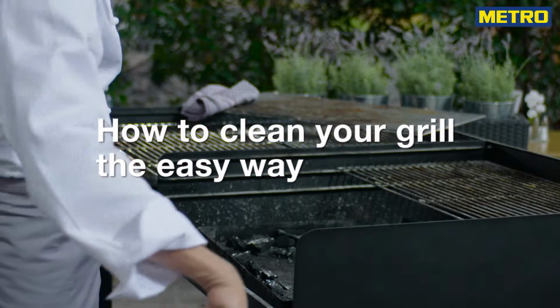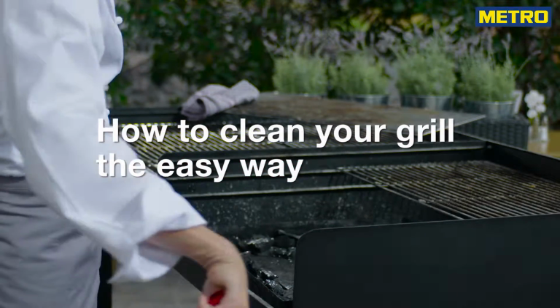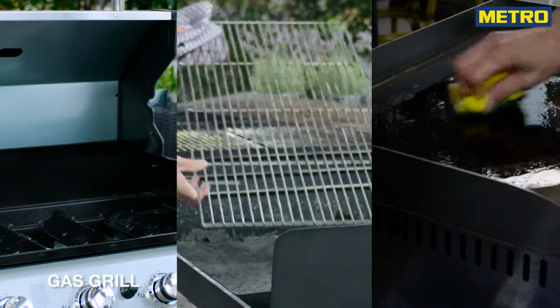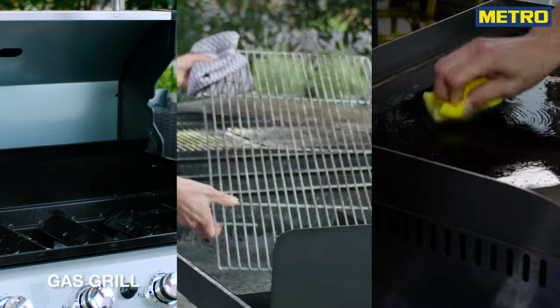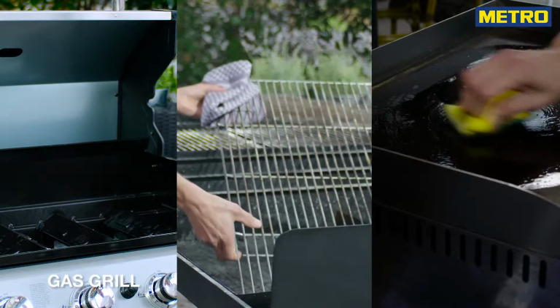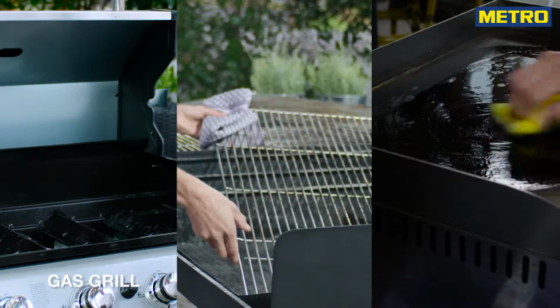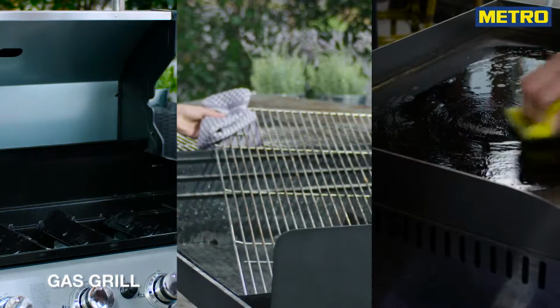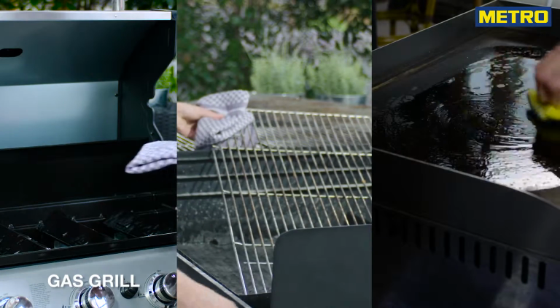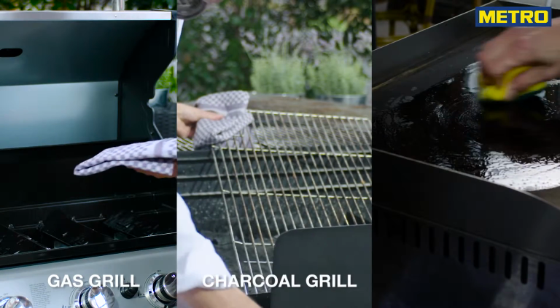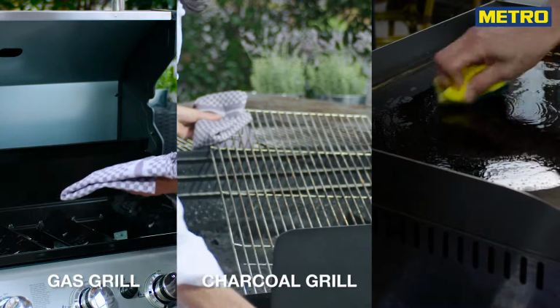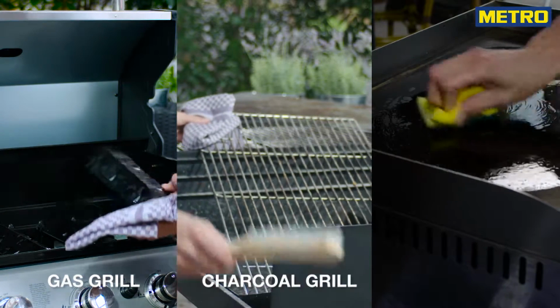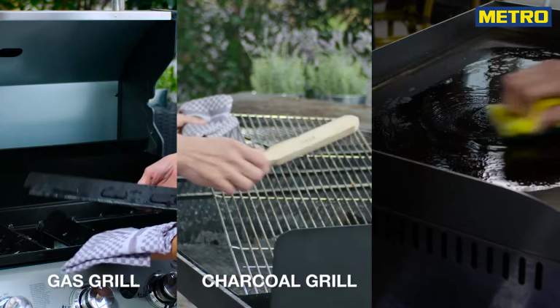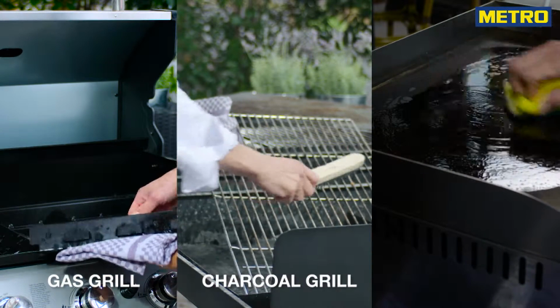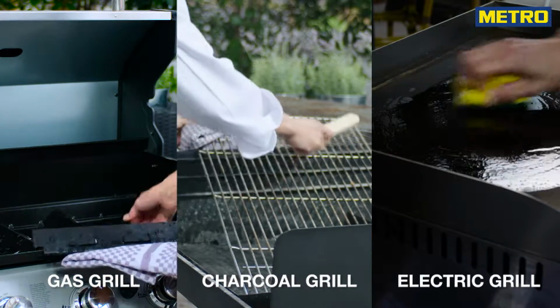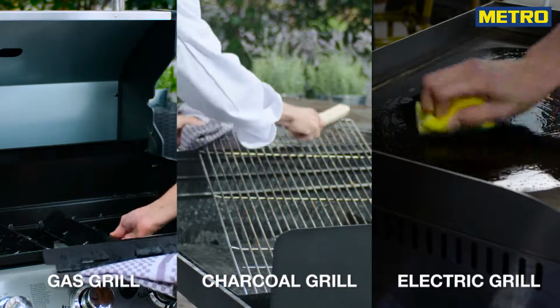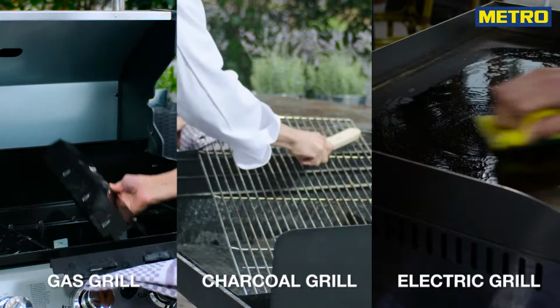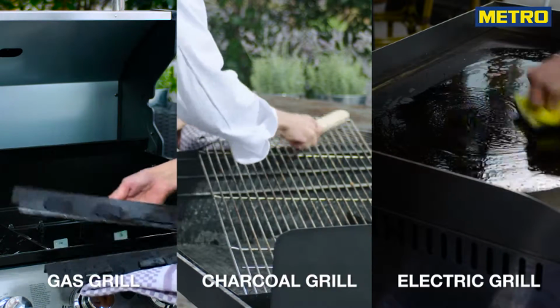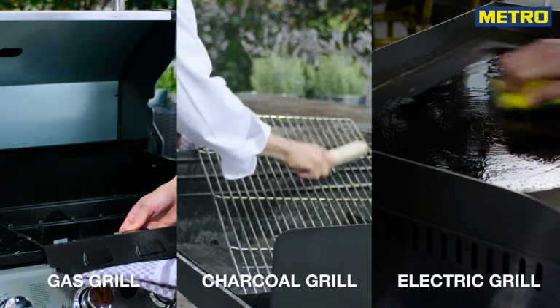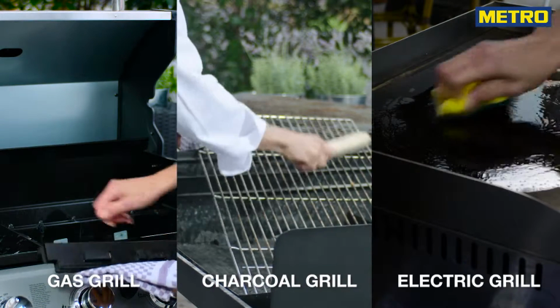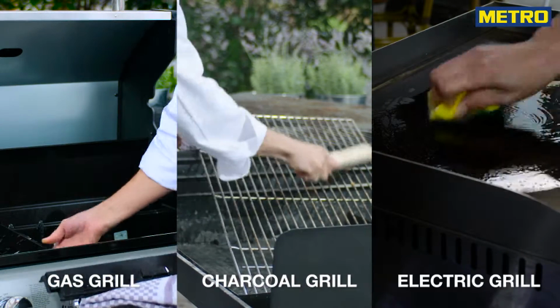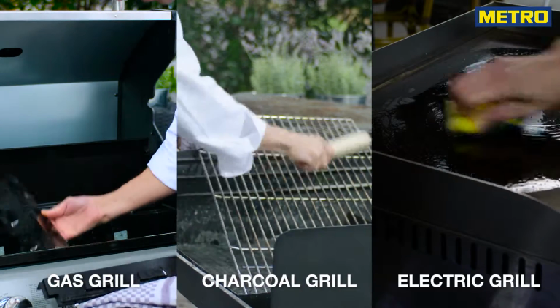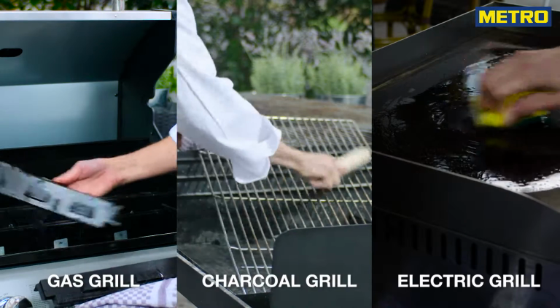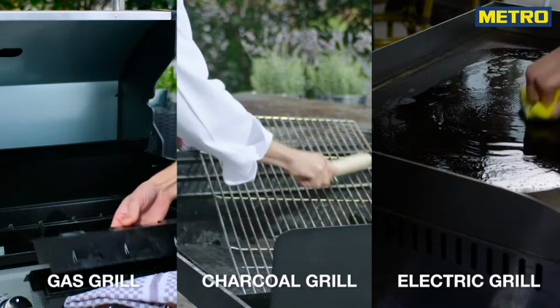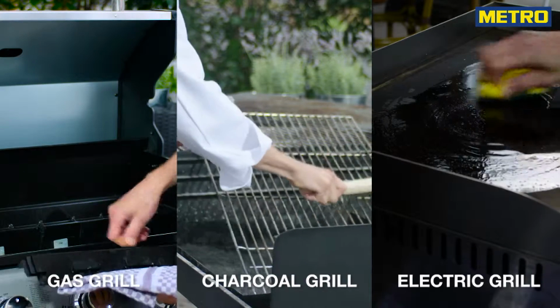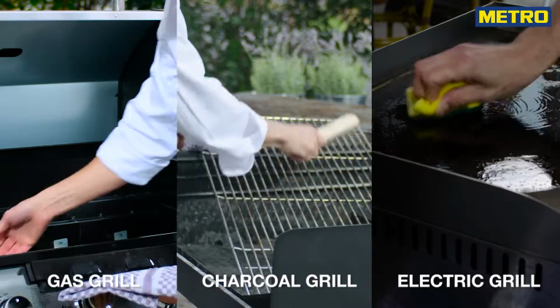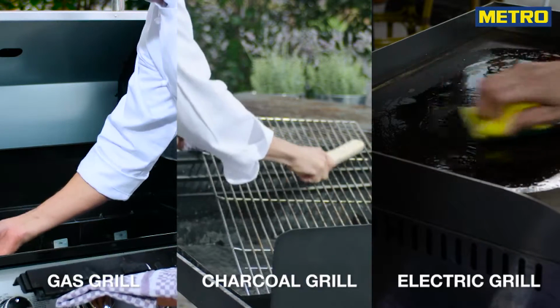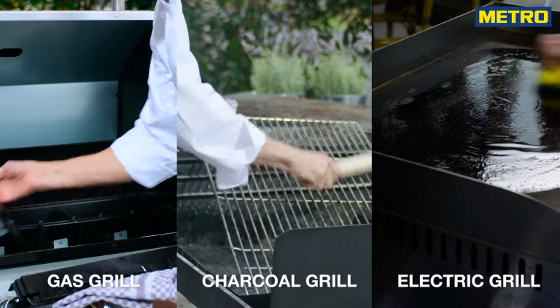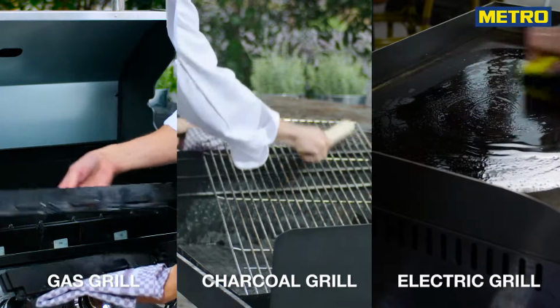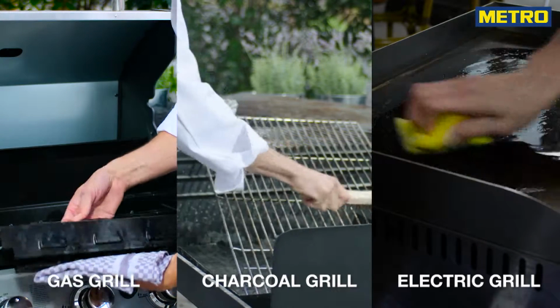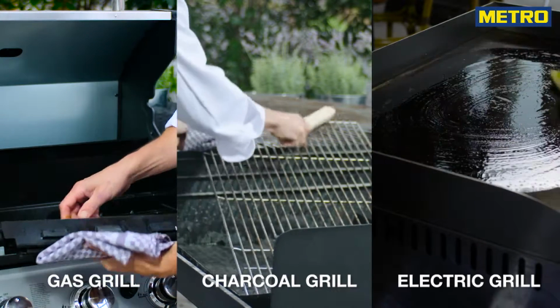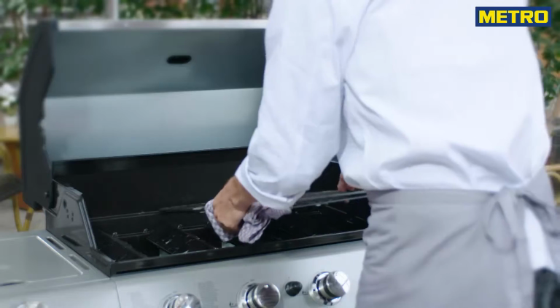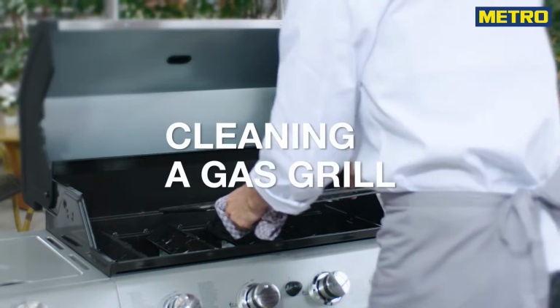A gas, a coal or an electric grill — whatever you prefer for your outdoor gastronomy needs to be cleaned so that you're prepared for the outdoor season and the barbecue demands of your guests.